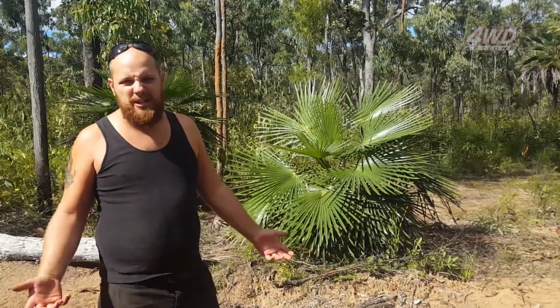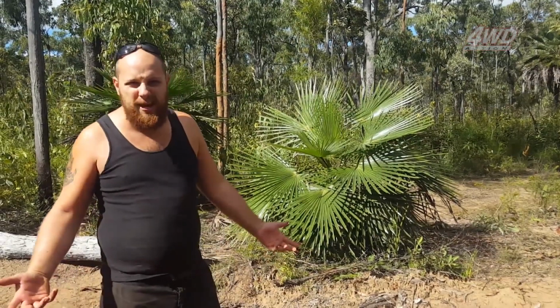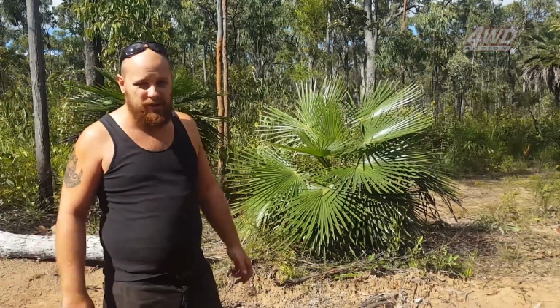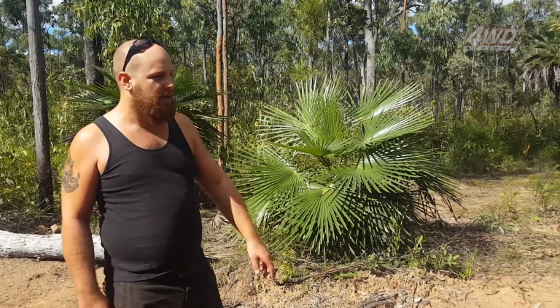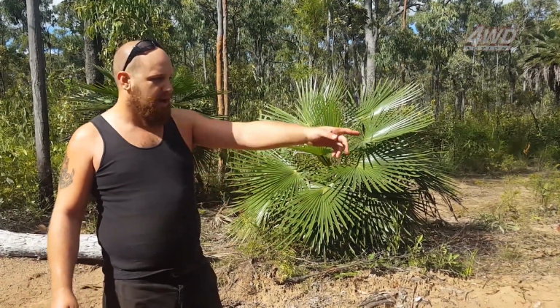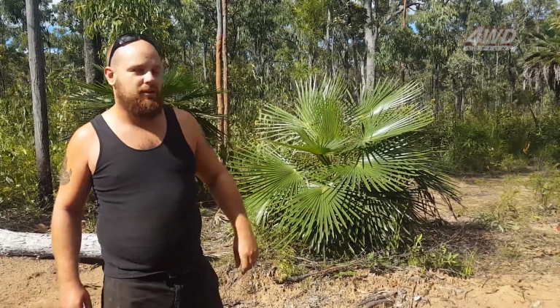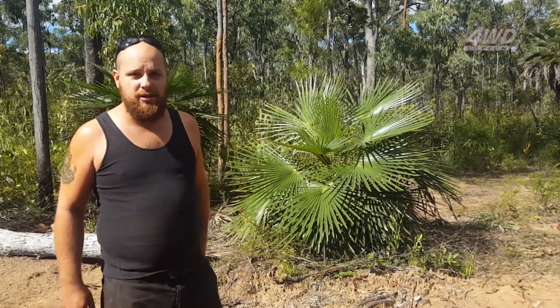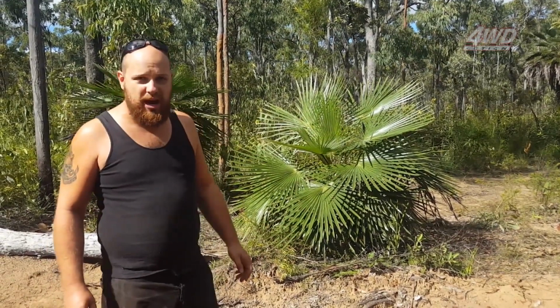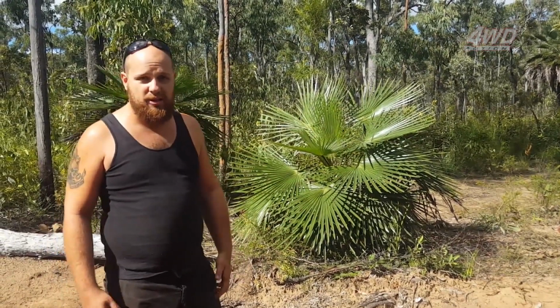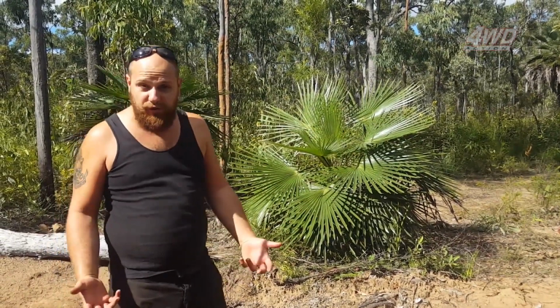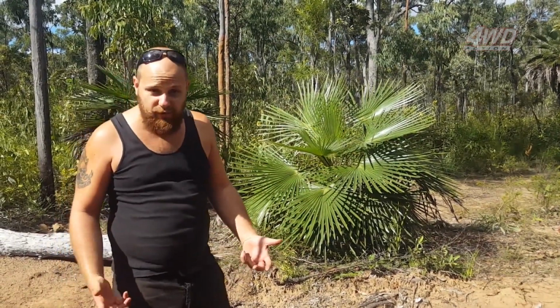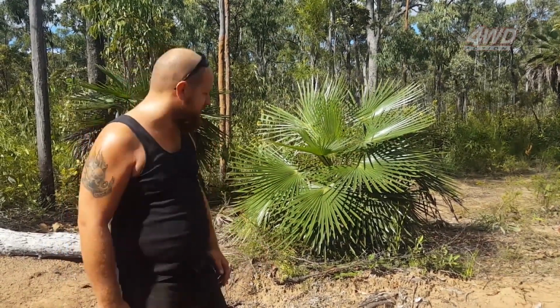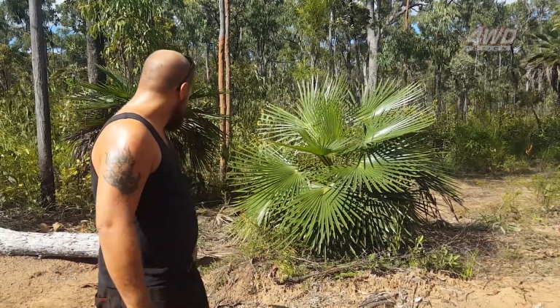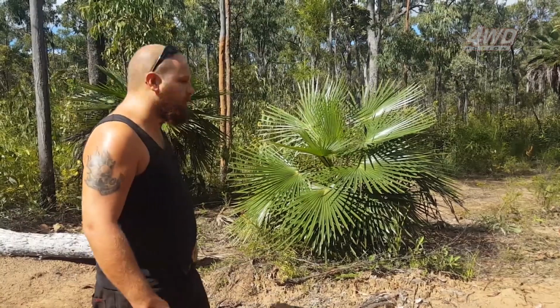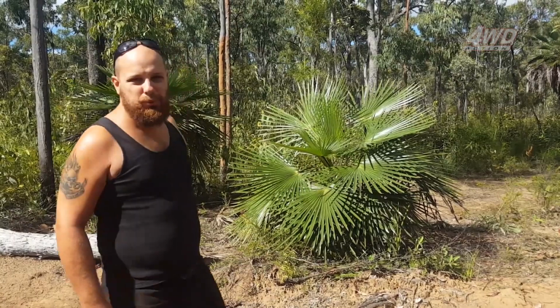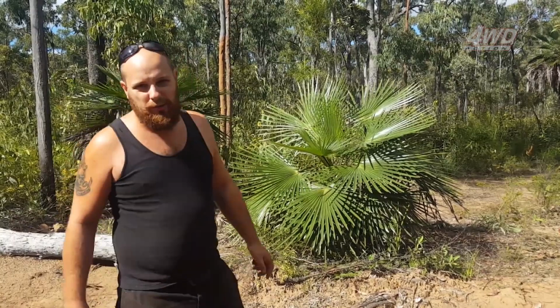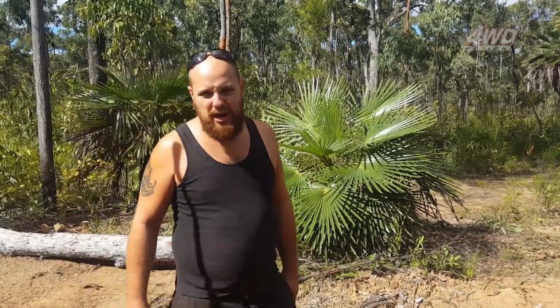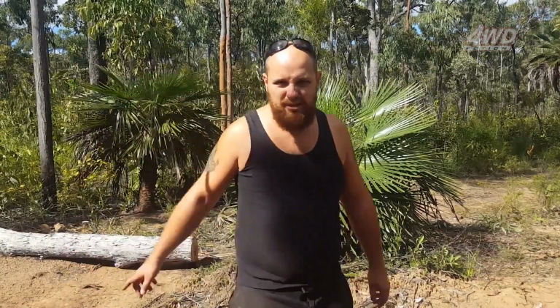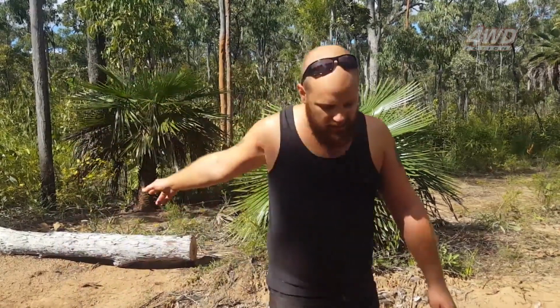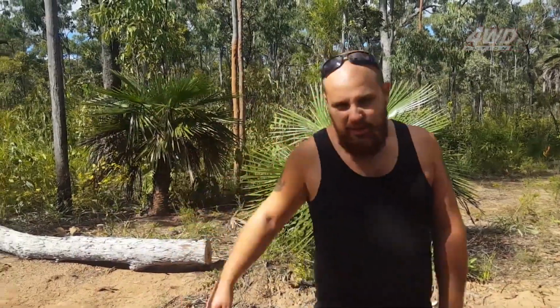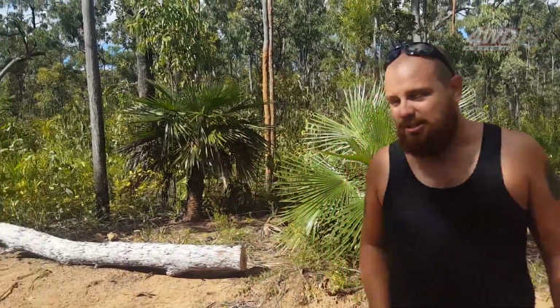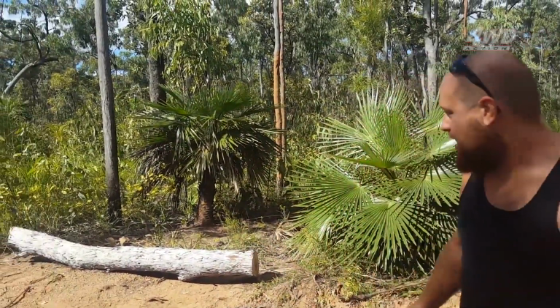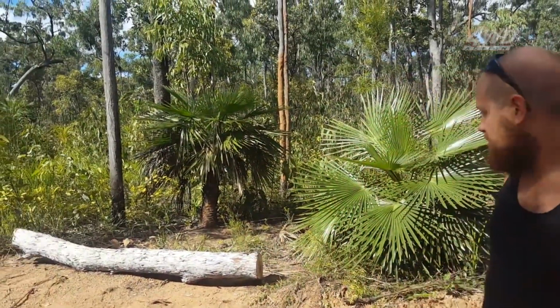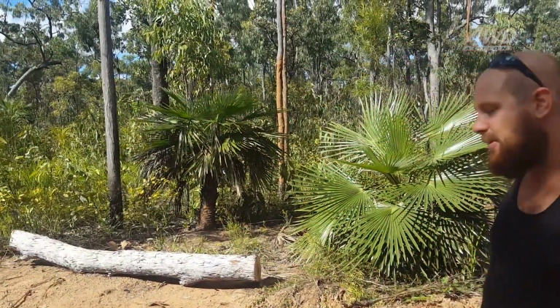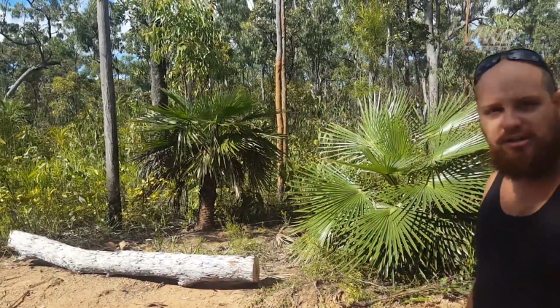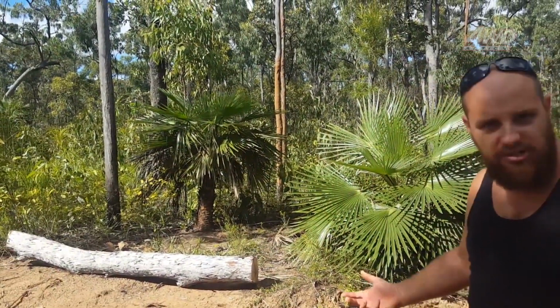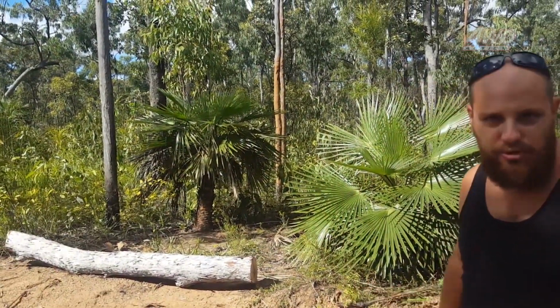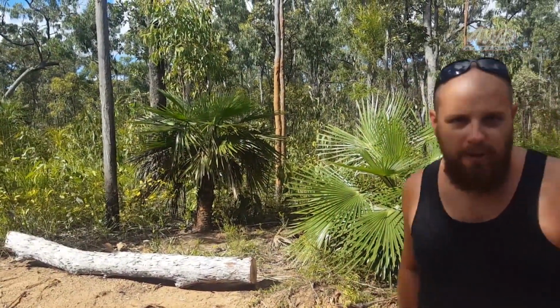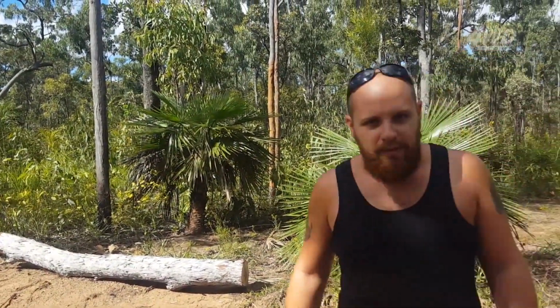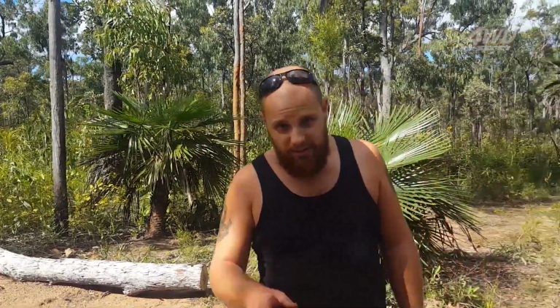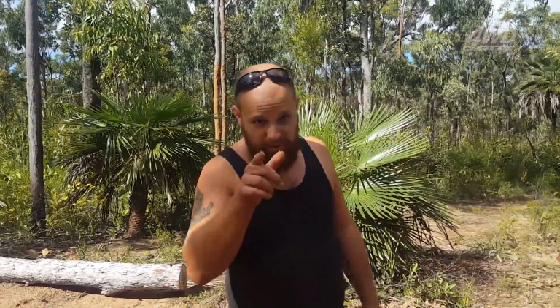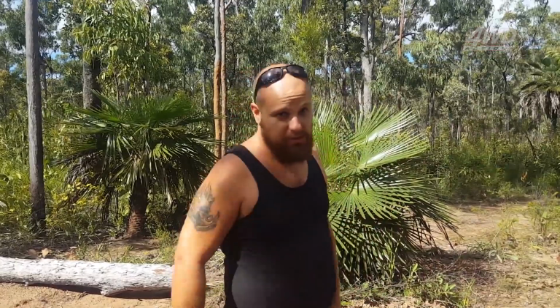We spent ten minutes cutting it, cleaning the track out. It's good for everyone. And we also blocked off the track here because that's got a chance to regenerate back to the rest of the bush, you know. It's a good thing to do.